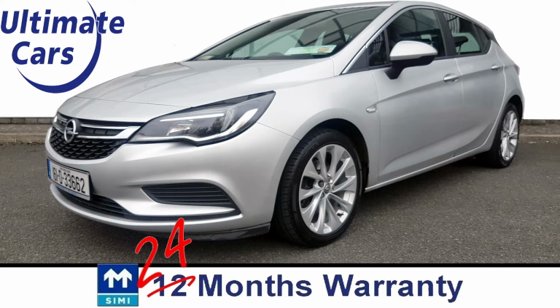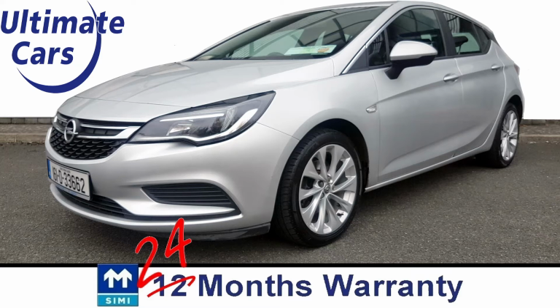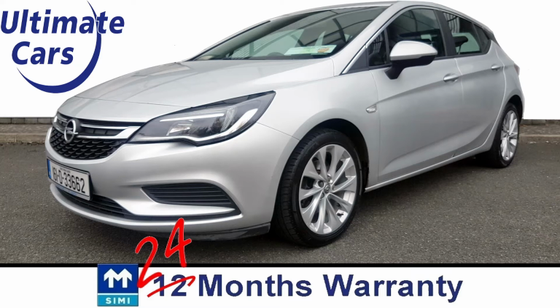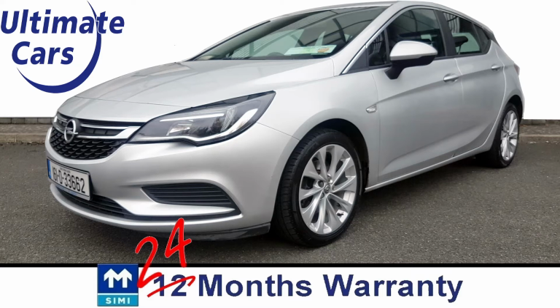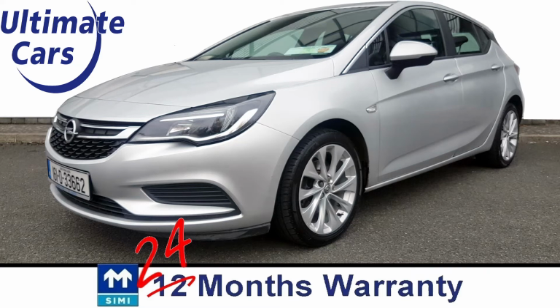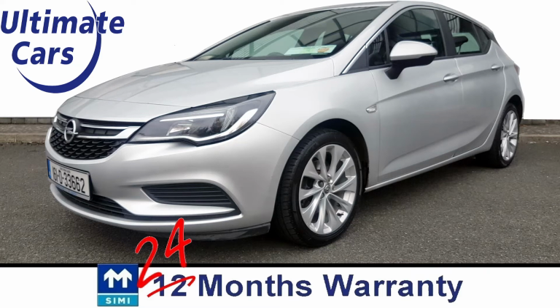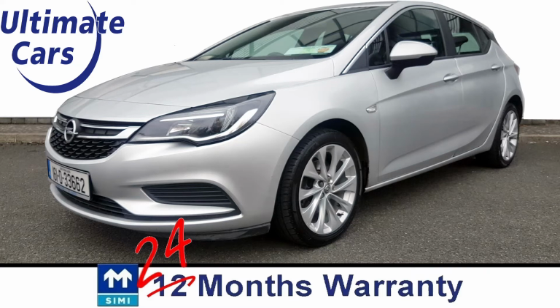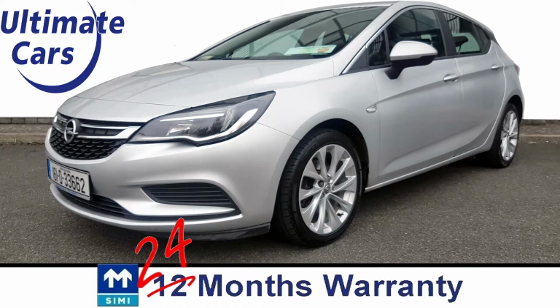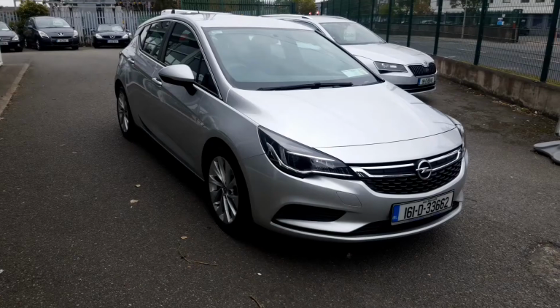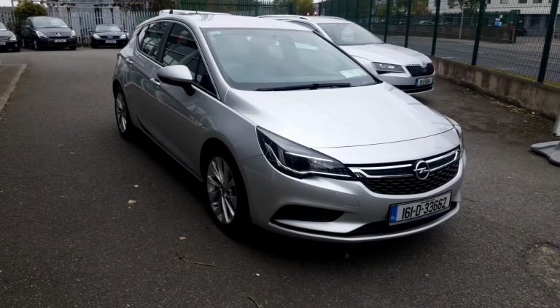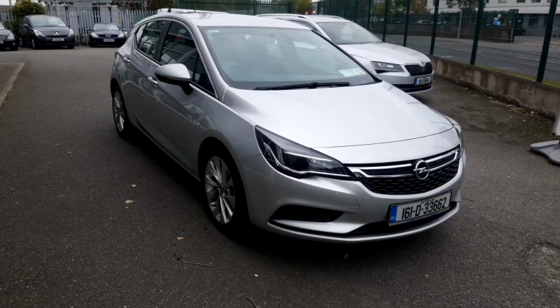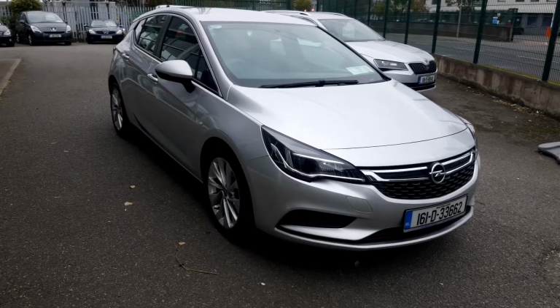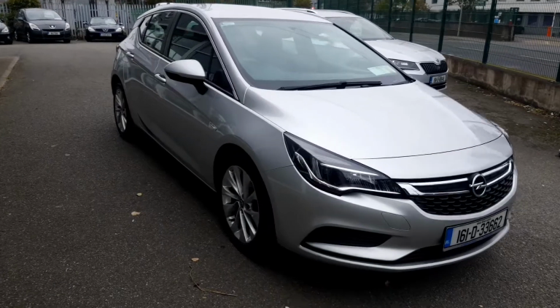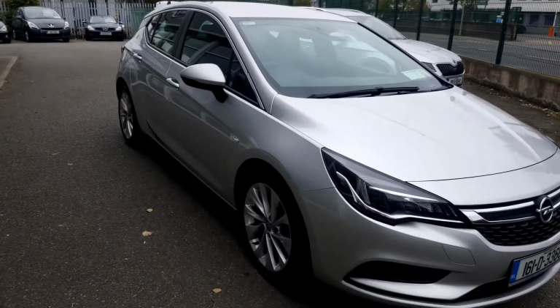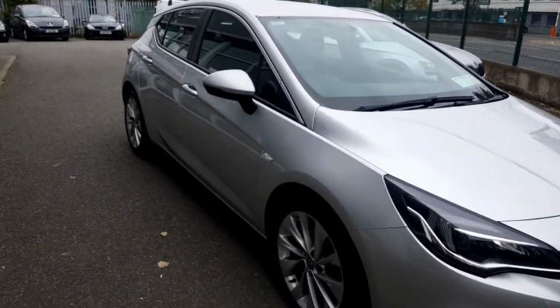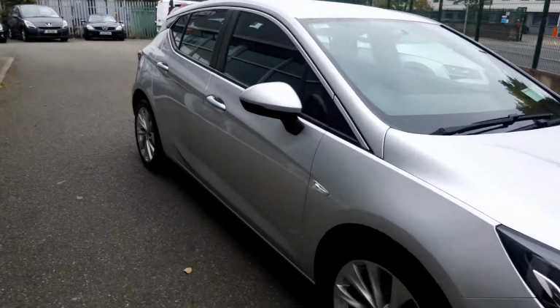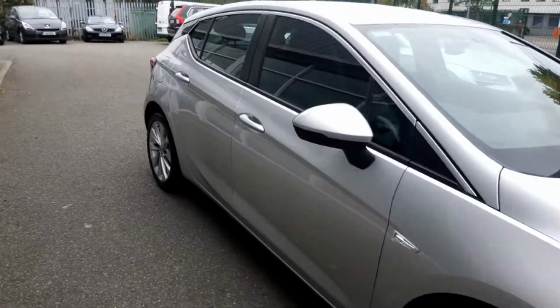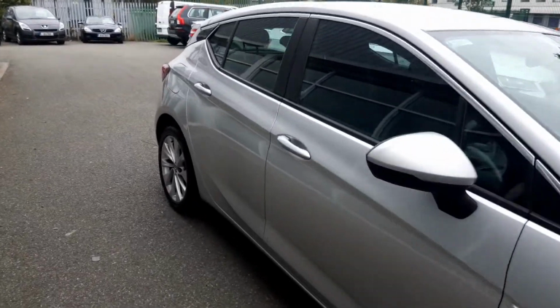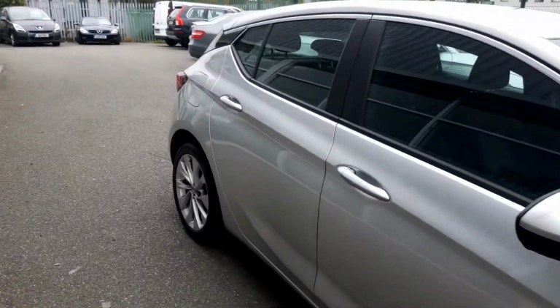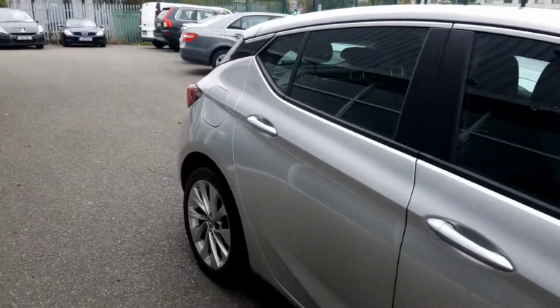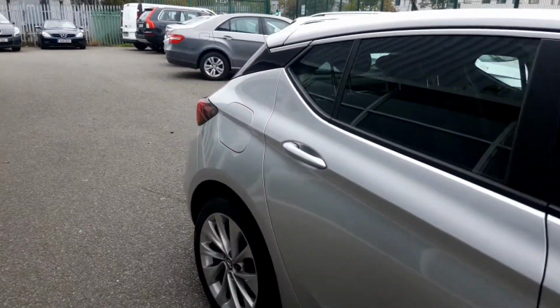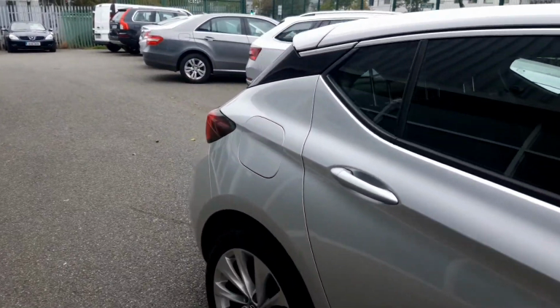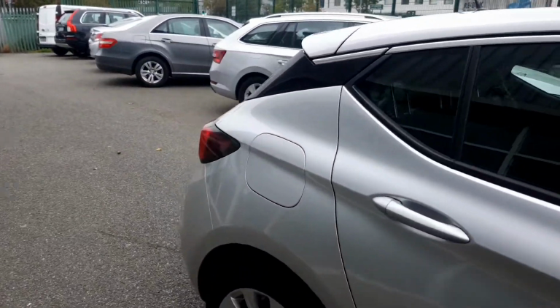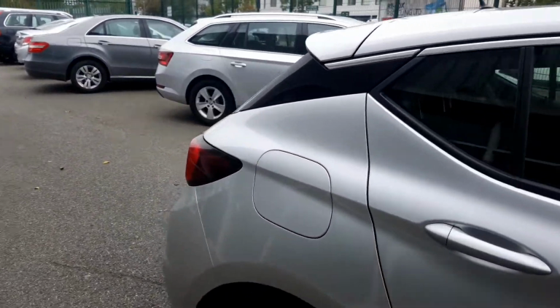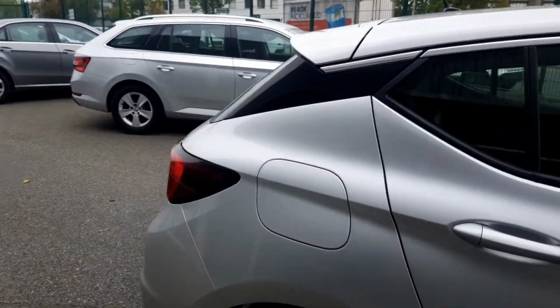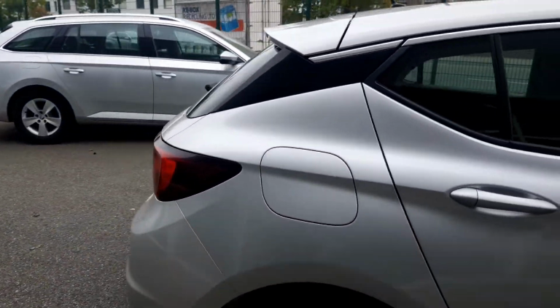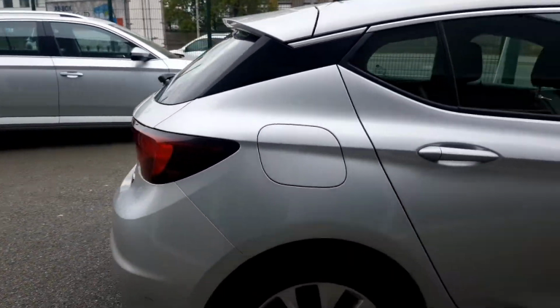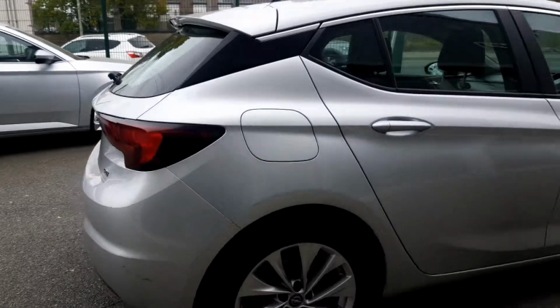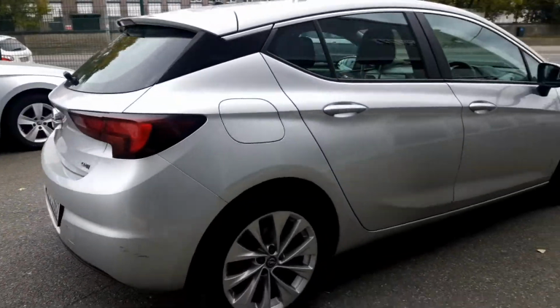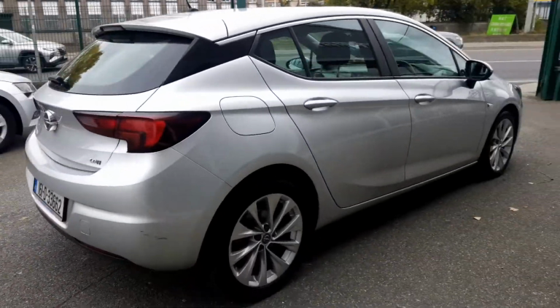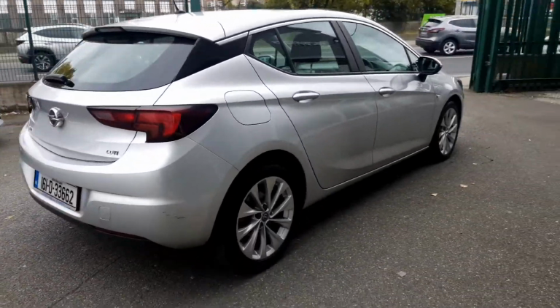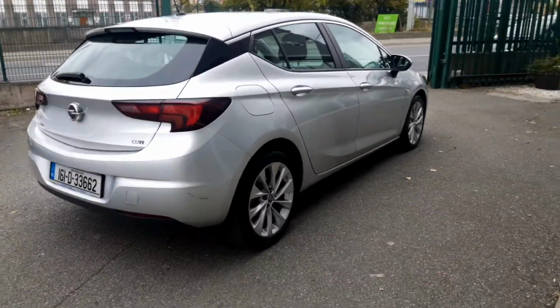Hi, I'm Eugene and welcome to Ultimate Cars. This is a 2016 Opel Astra. It's a 1.6 diesel with 110bhp and it's in grey condition as we can see here.